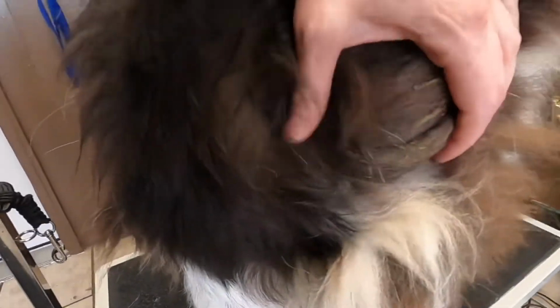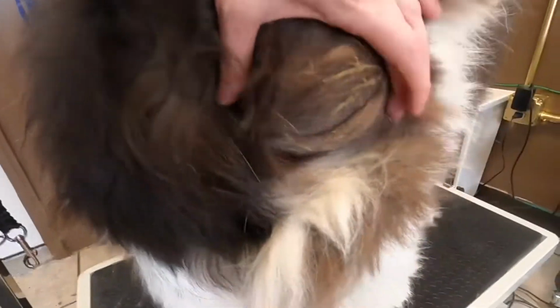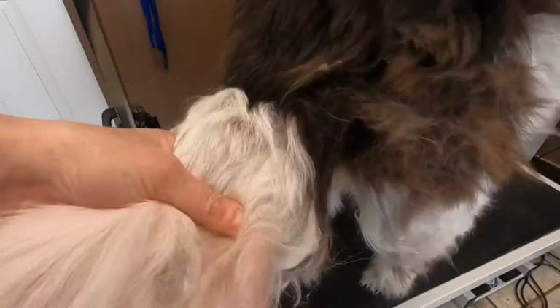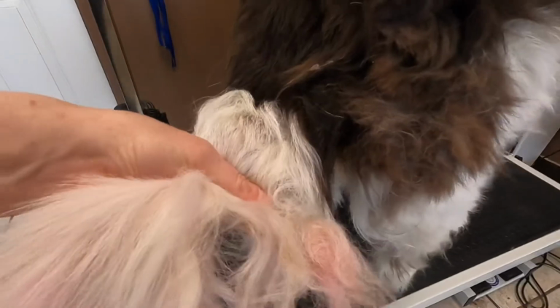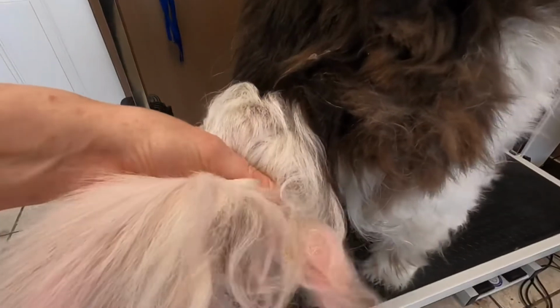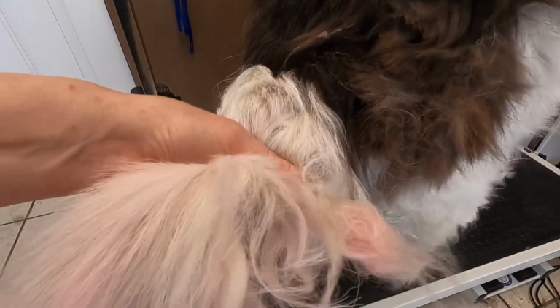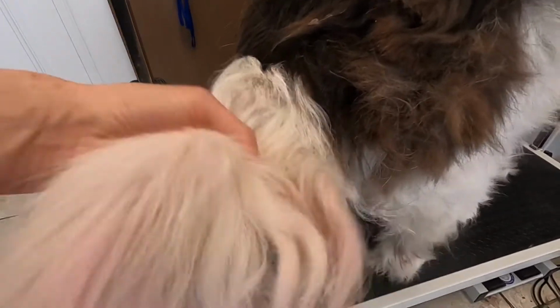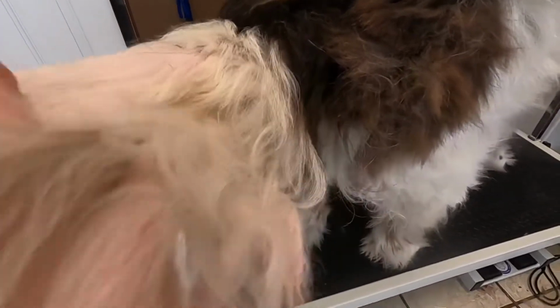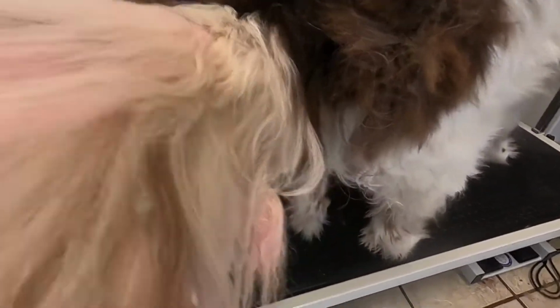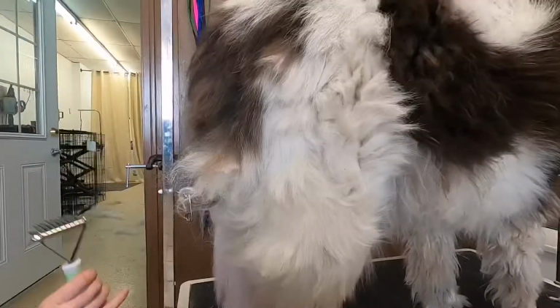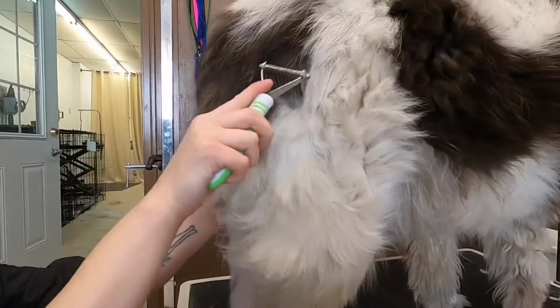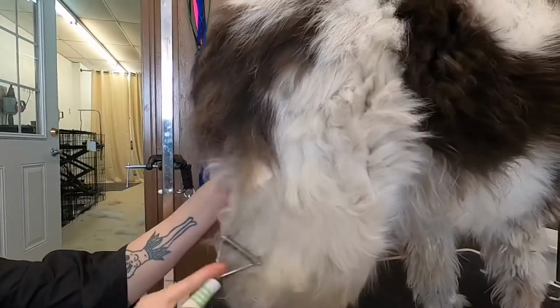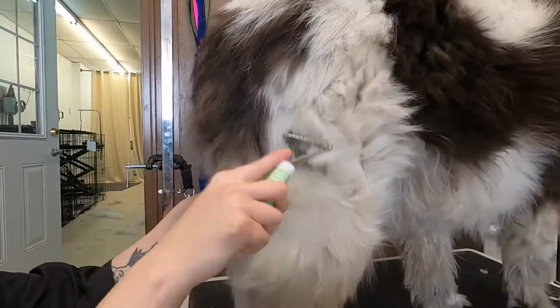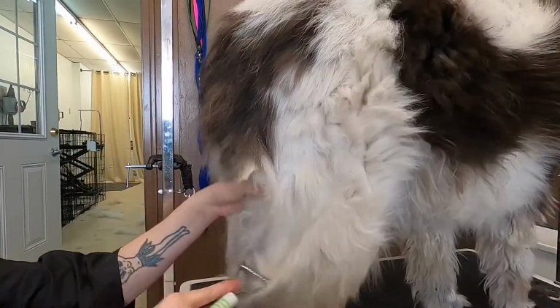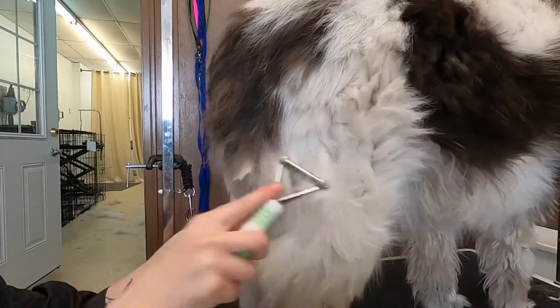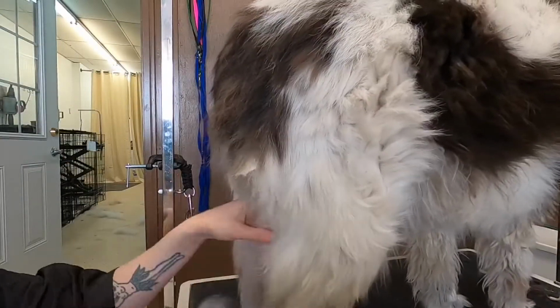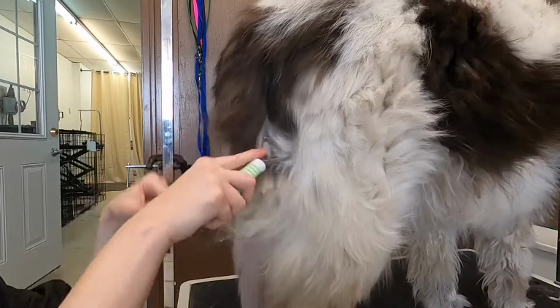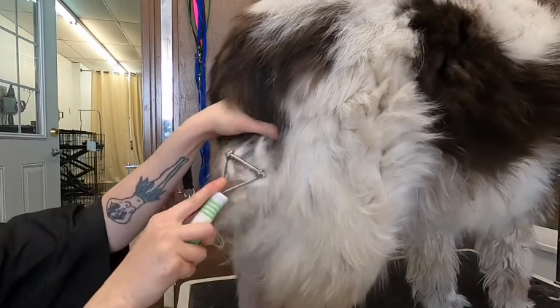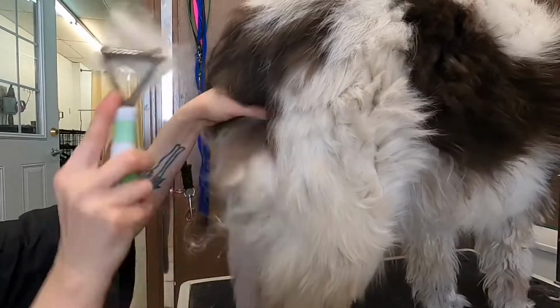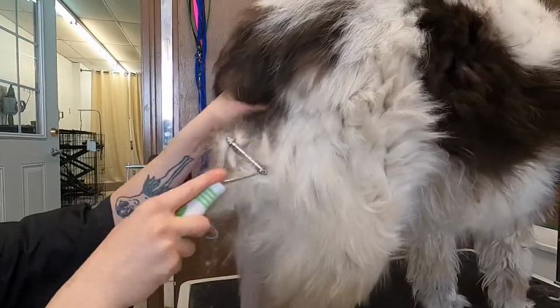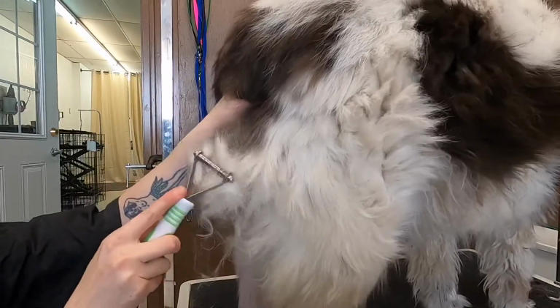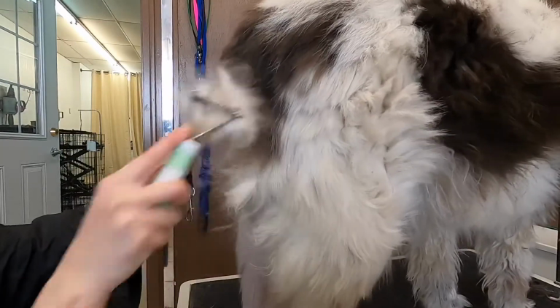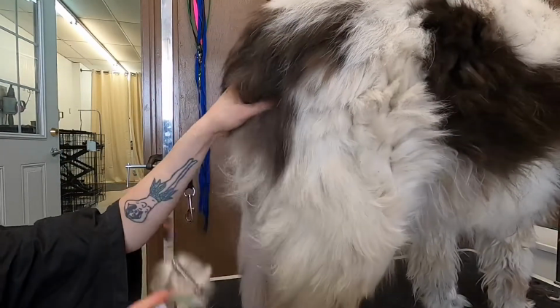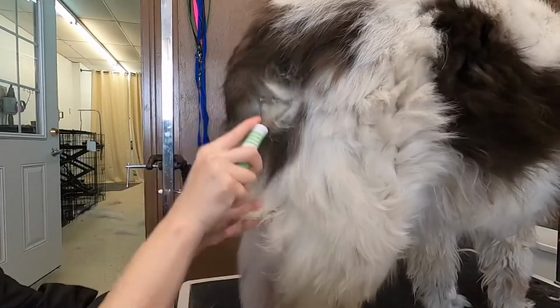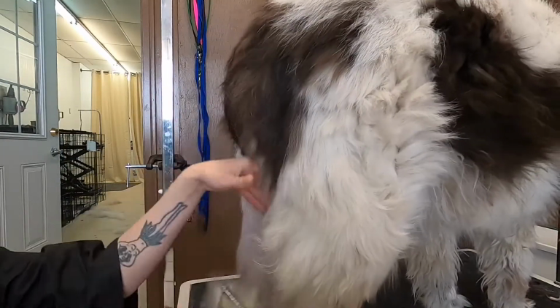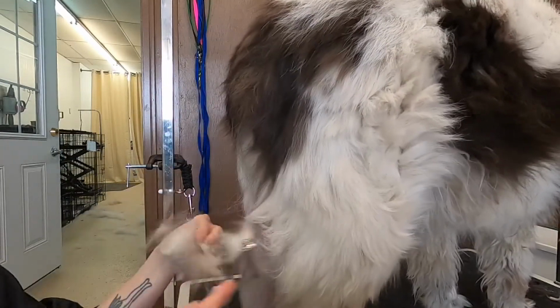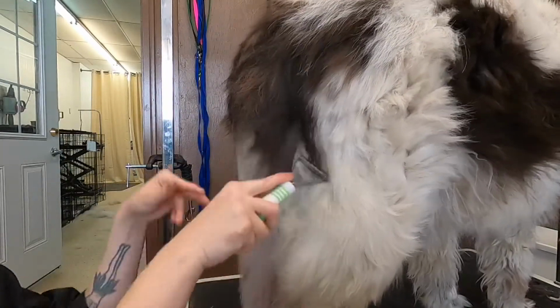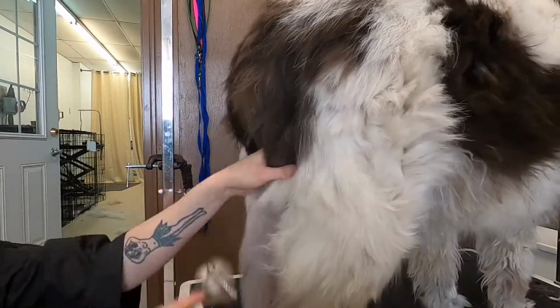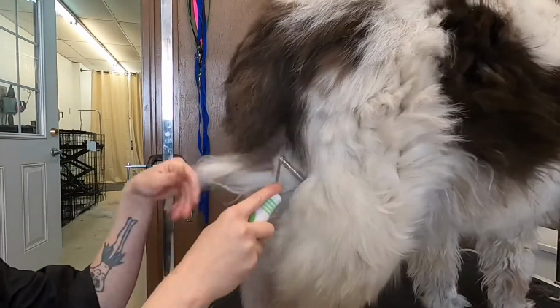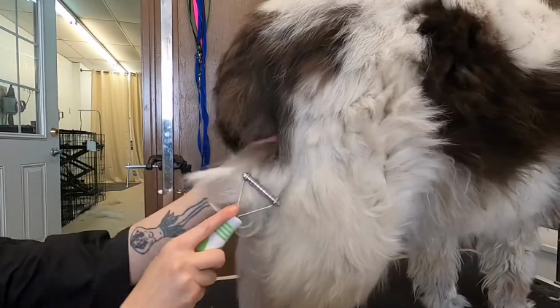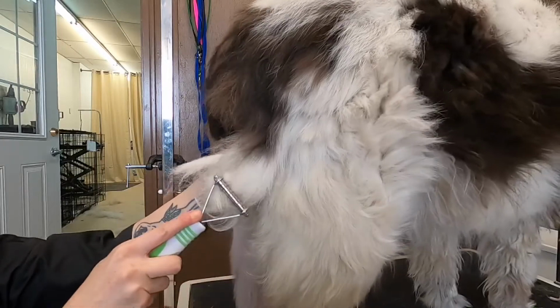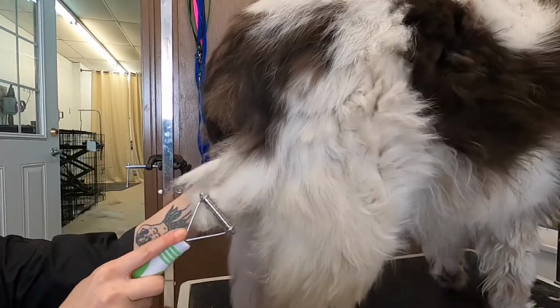I'm gonna have to break up all of this impacted fur before we get her wet, to make sure that I don't have to shave any of it. Anything that's really solid I do have to shave out, but I want to save as much of her coat as we can.